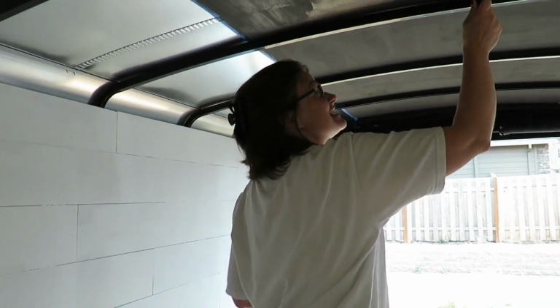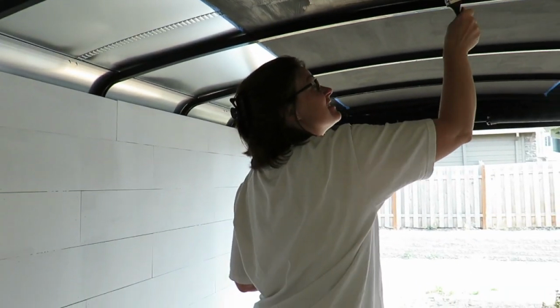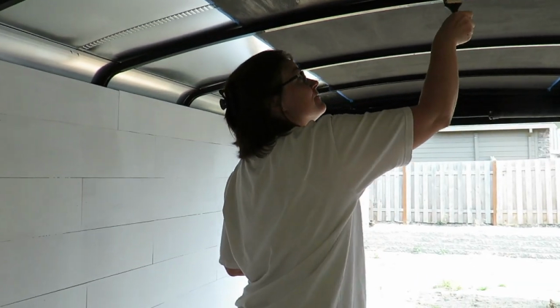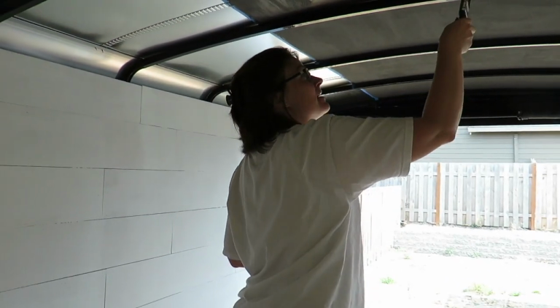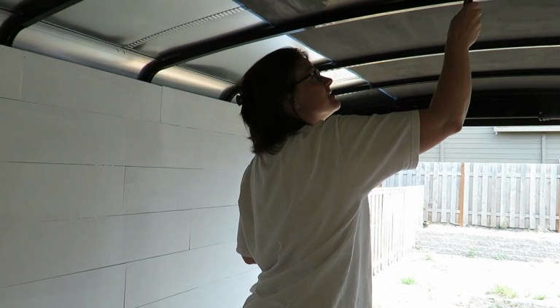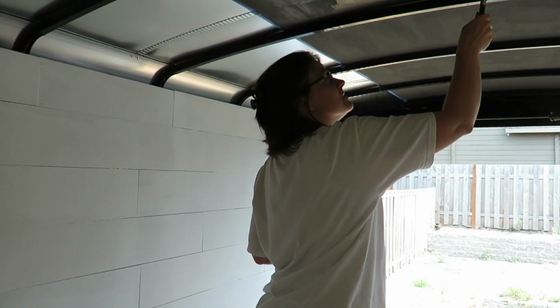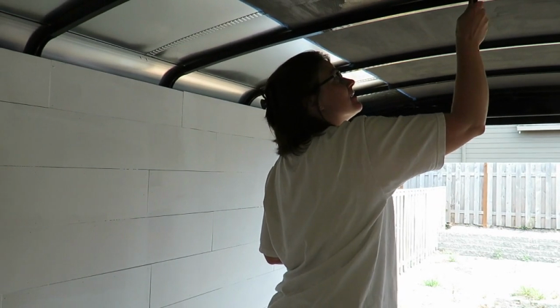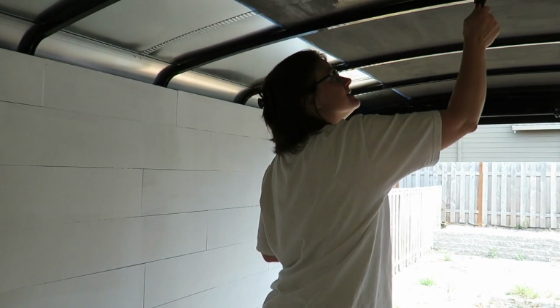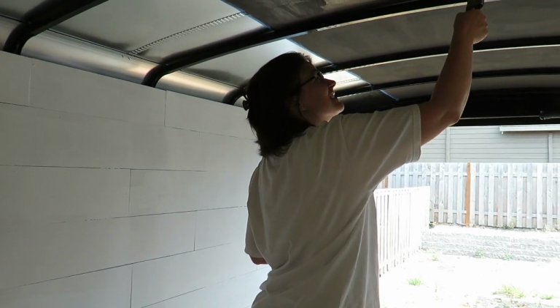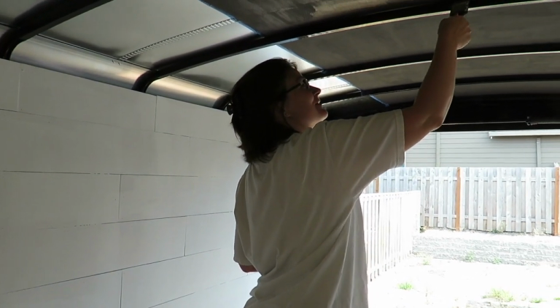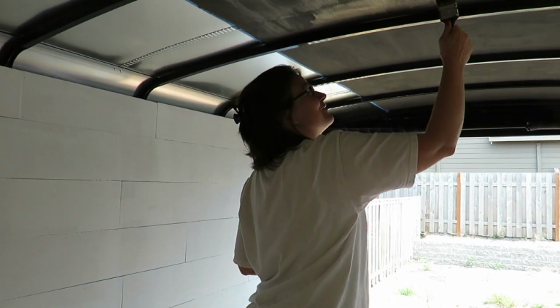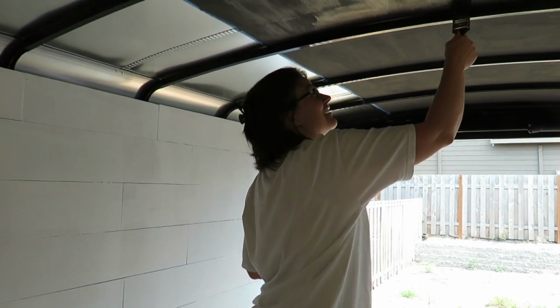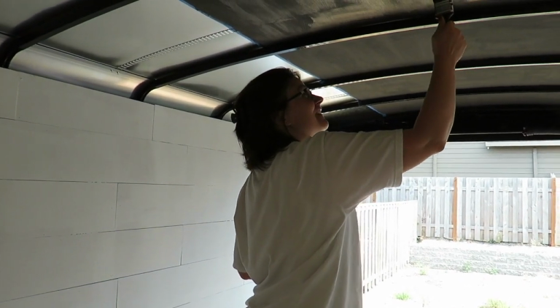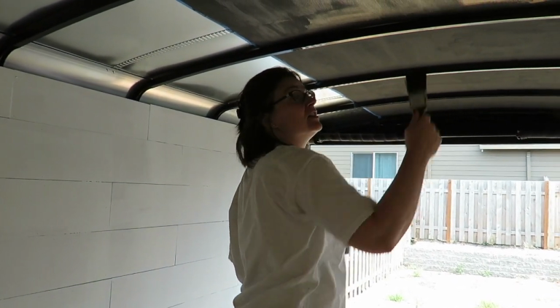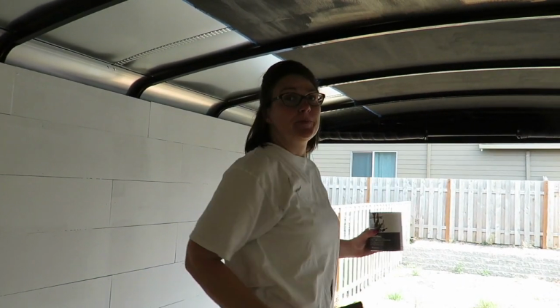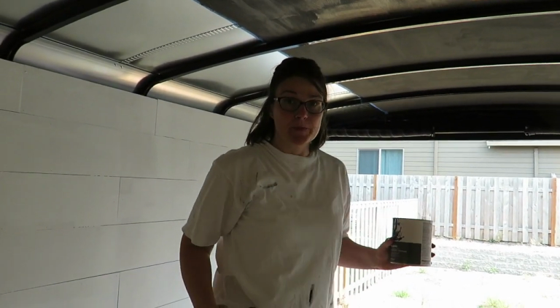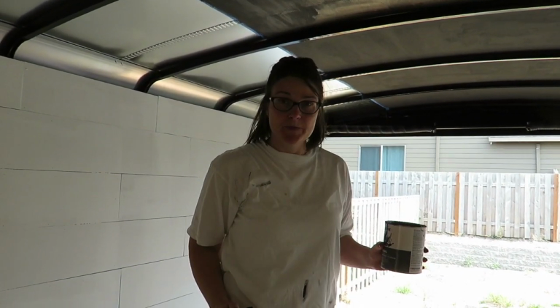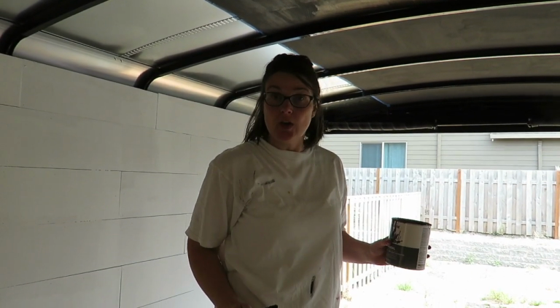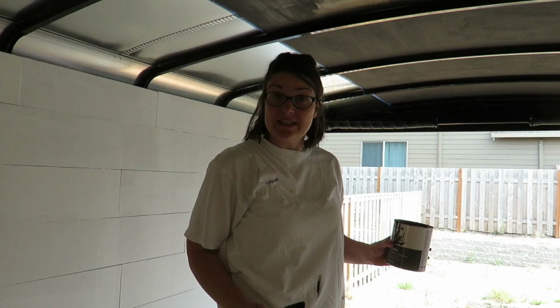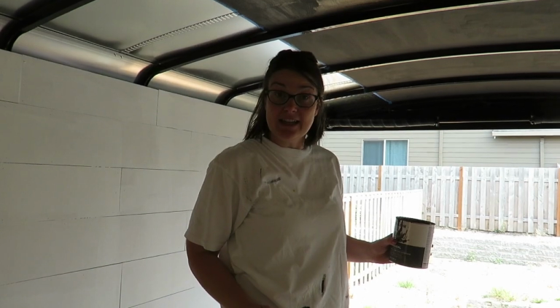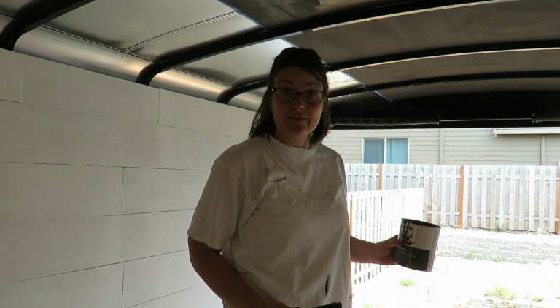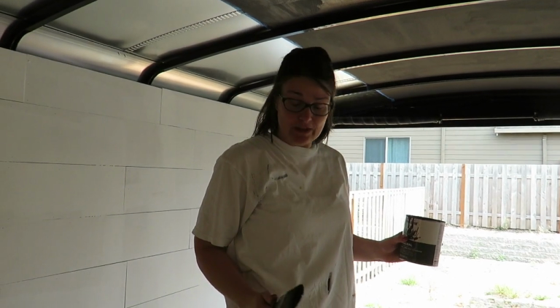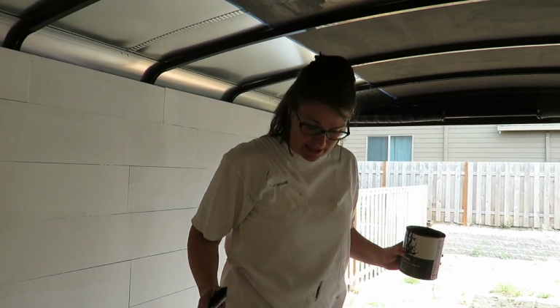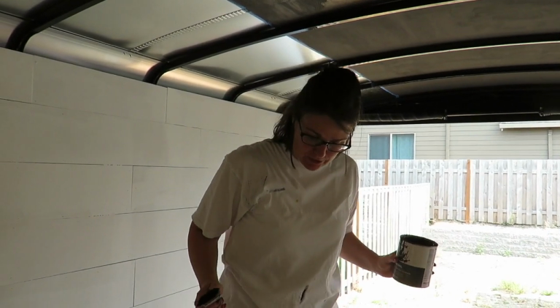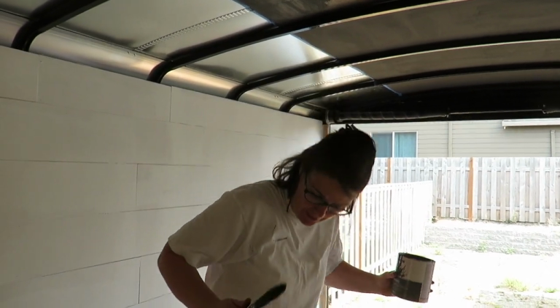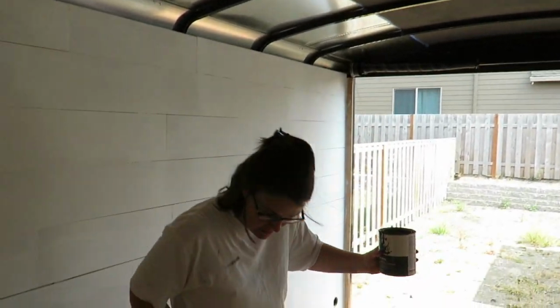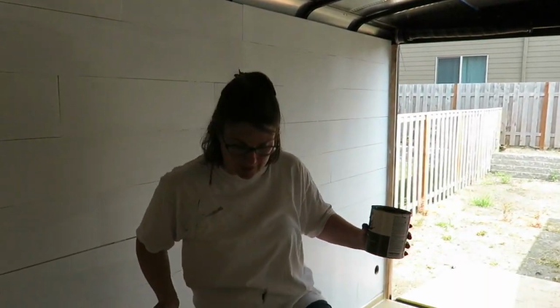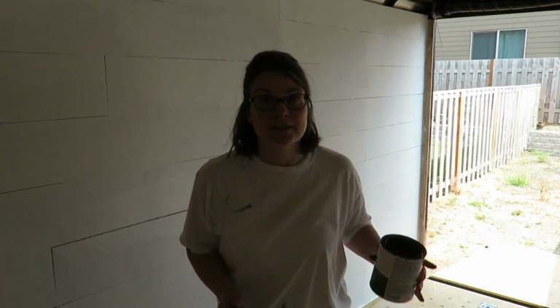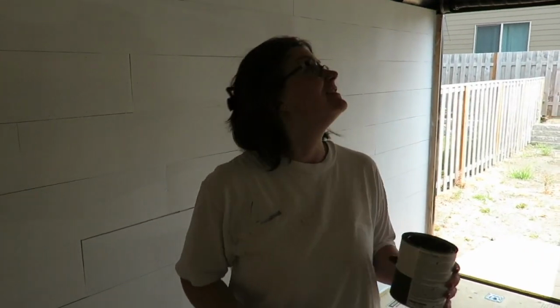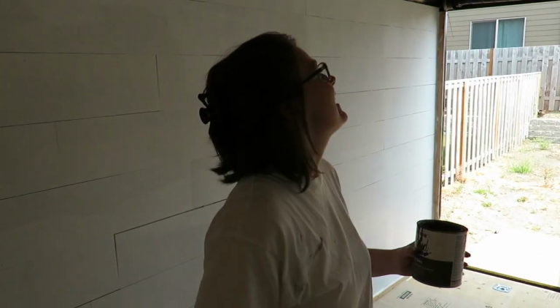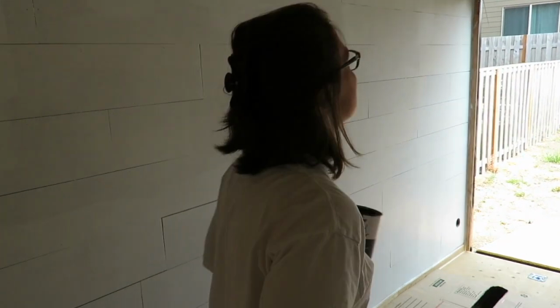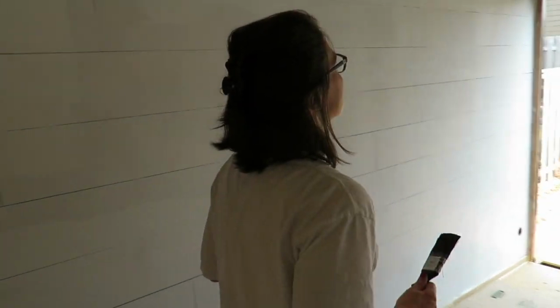Does this give it a good farmhouse industrial look, guys? That's what we're going for. Isn't that two different things — farmhouse and industrial? No, it's a thing. Industrial farmhouse look, it's a thing.